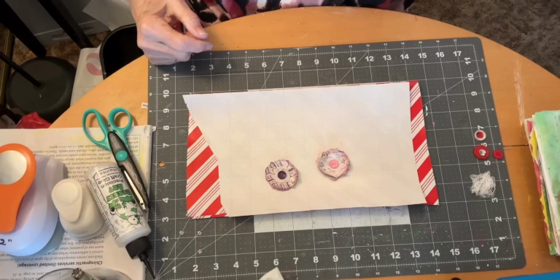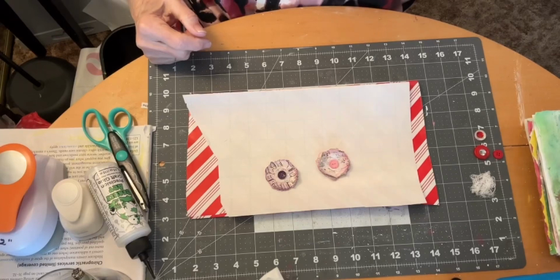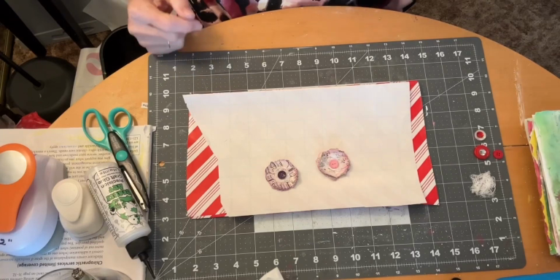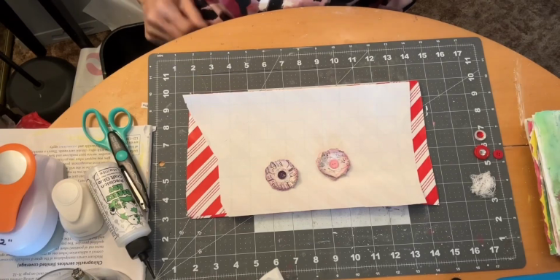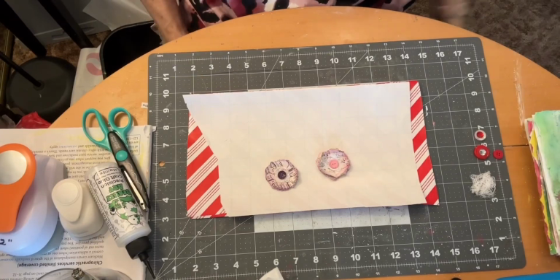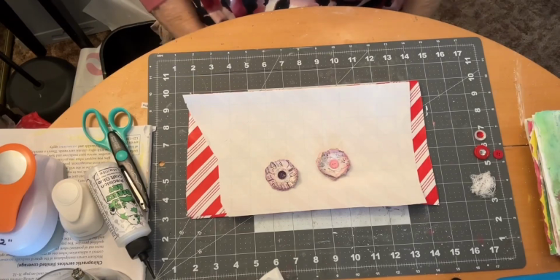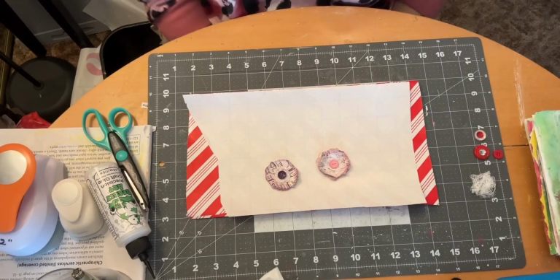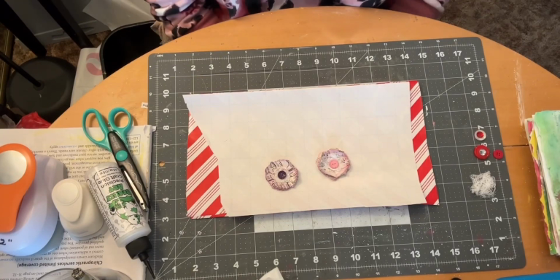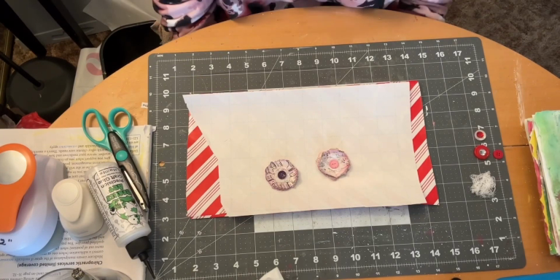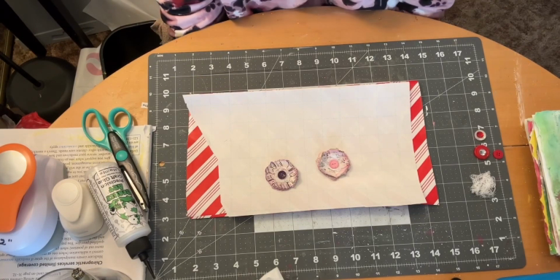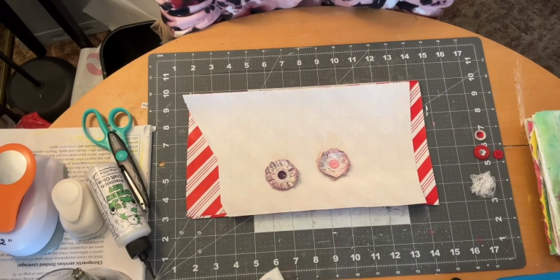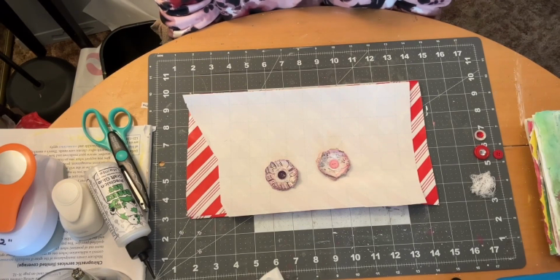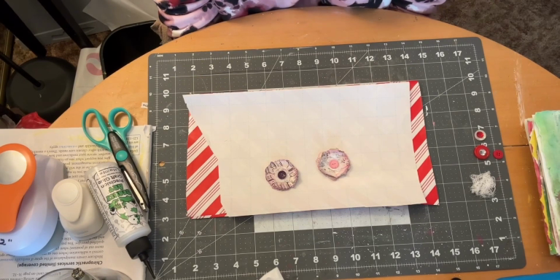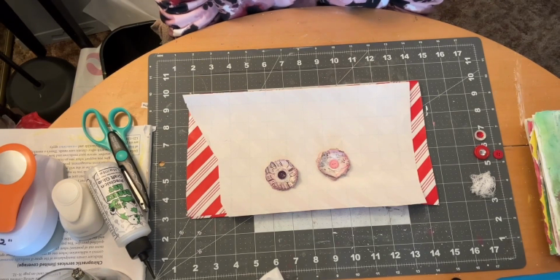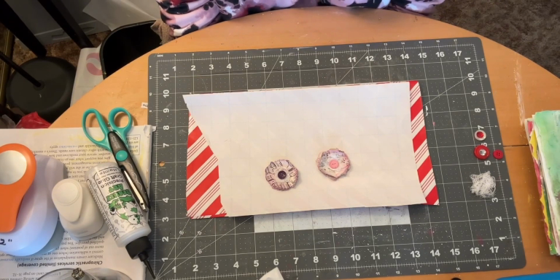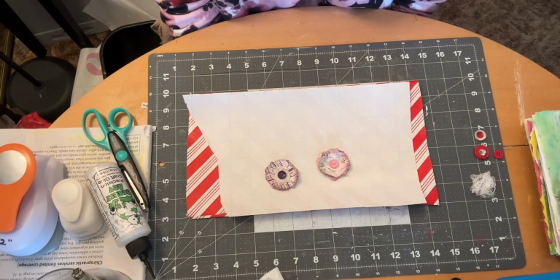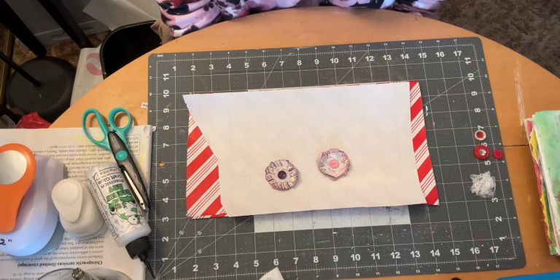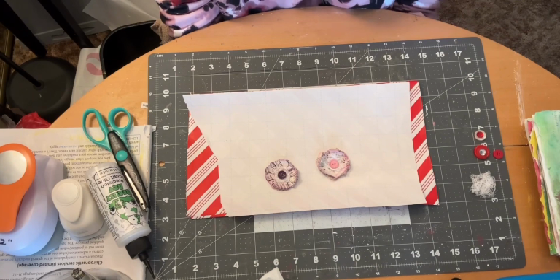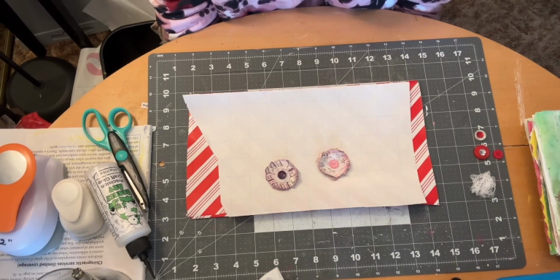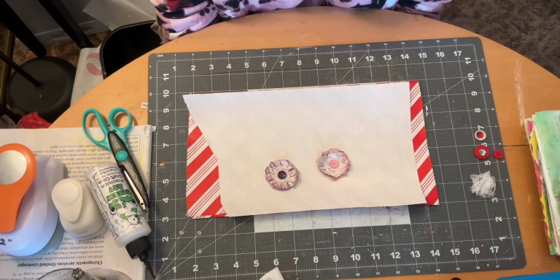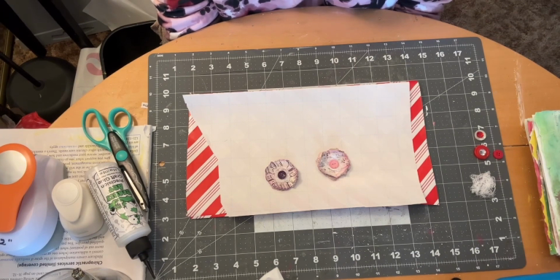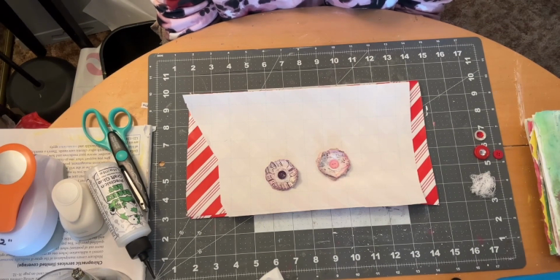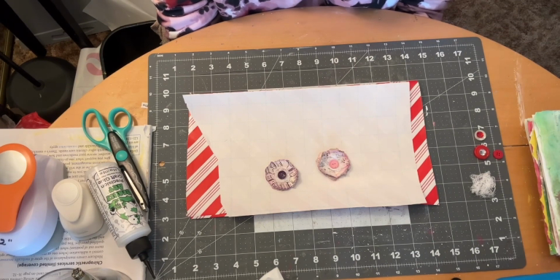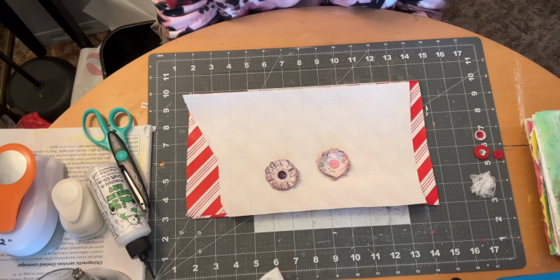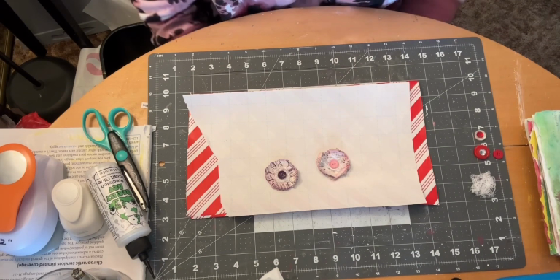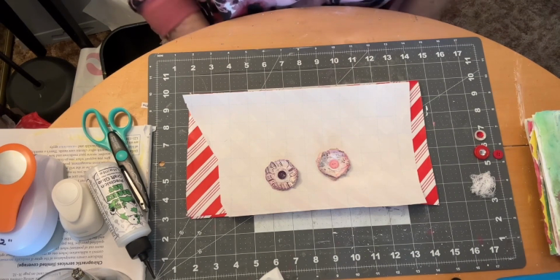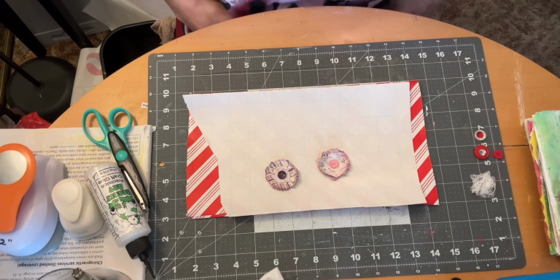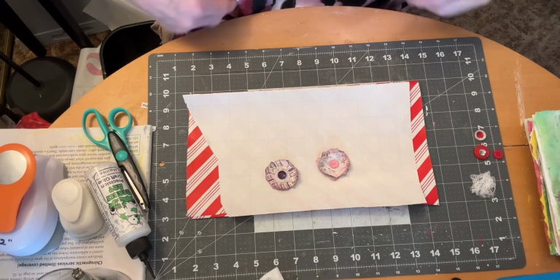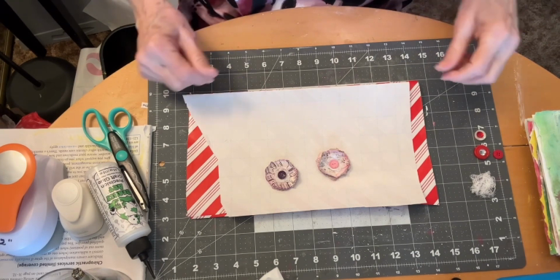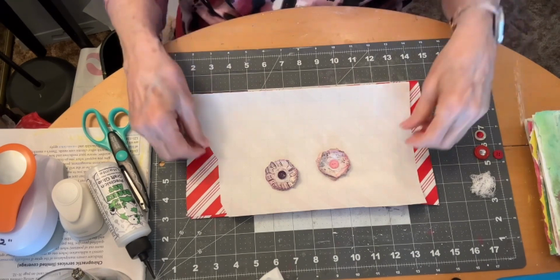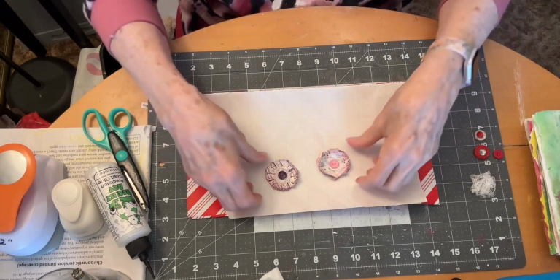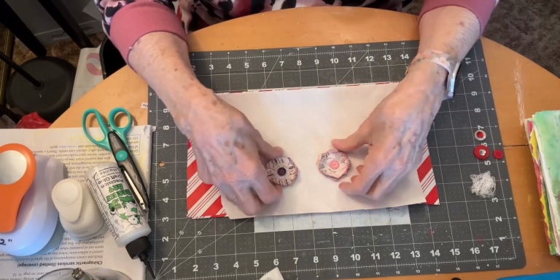Hi everyone, it's Leona from Leona's Designs back with day 17 of the 100 day project and today I'm going to be making little flowers.